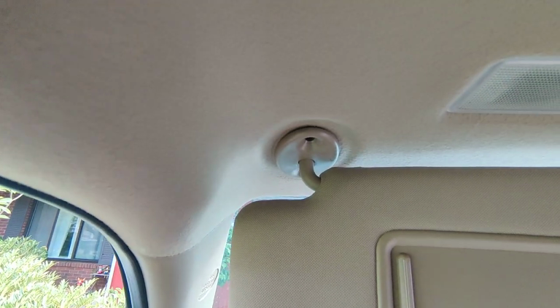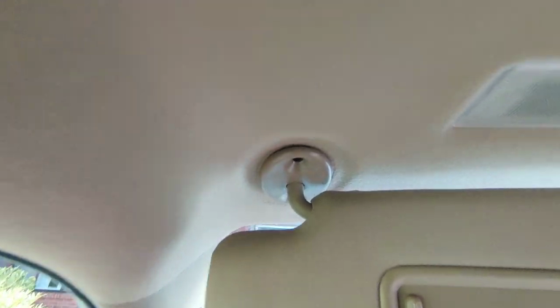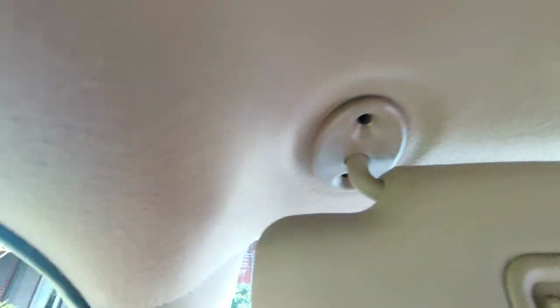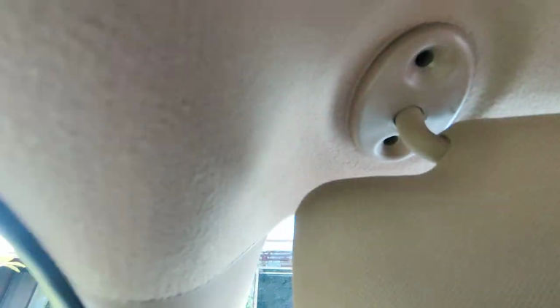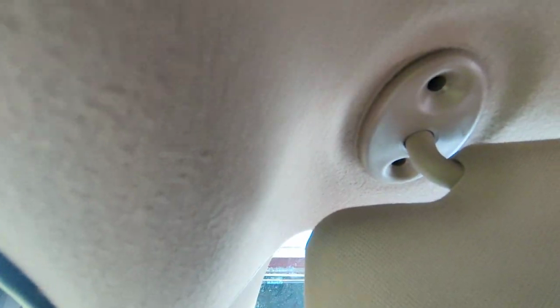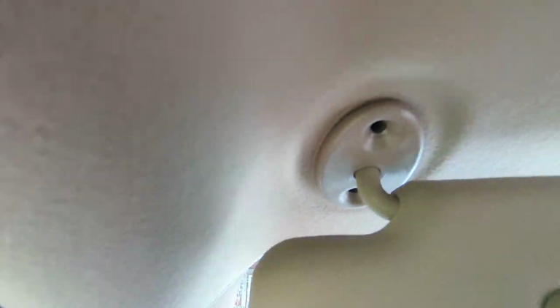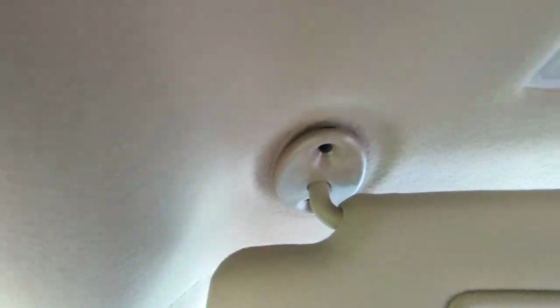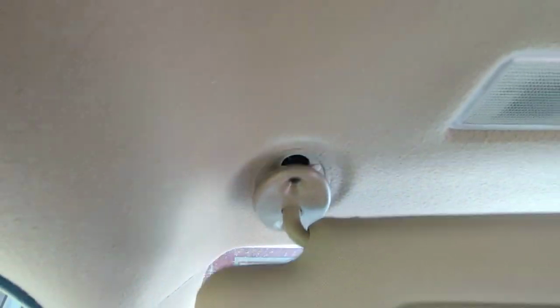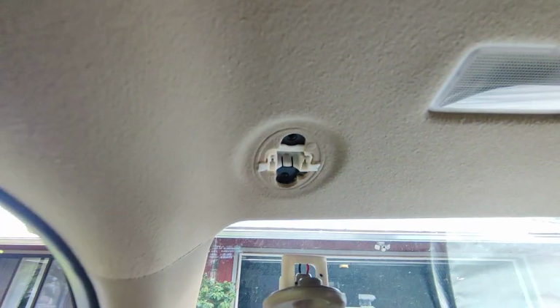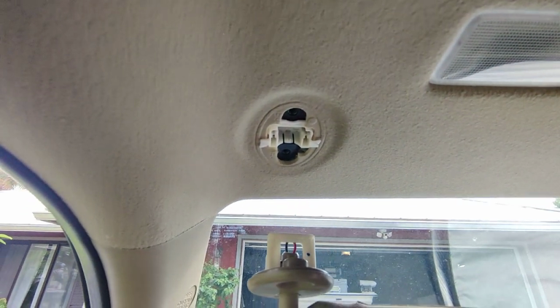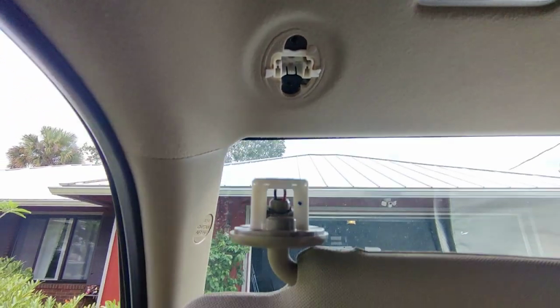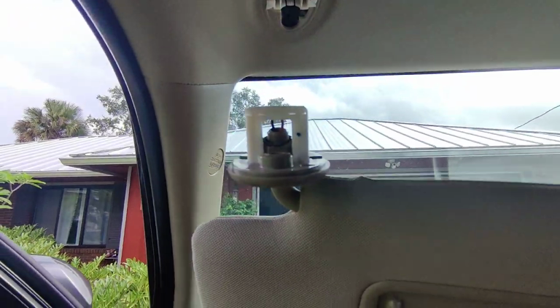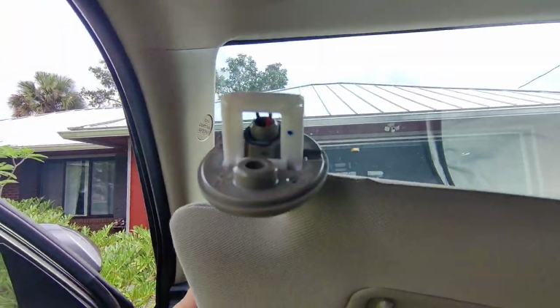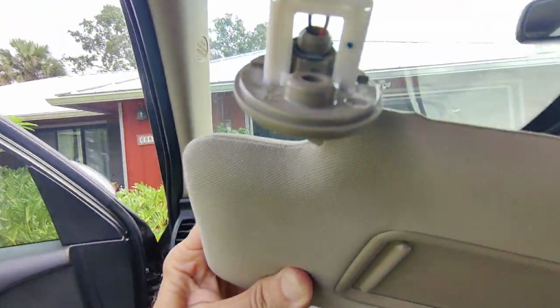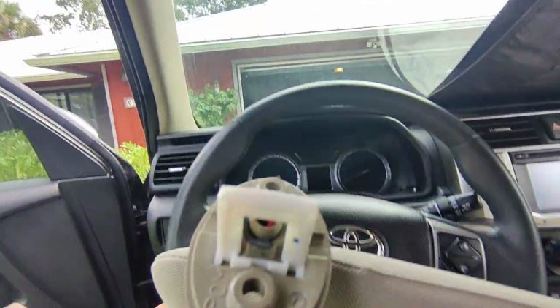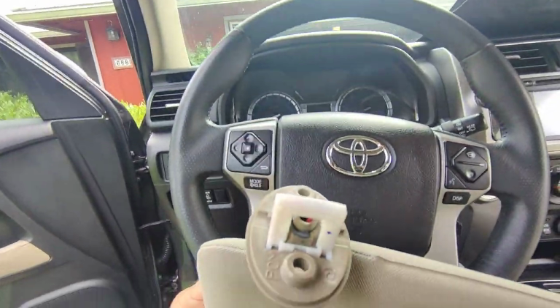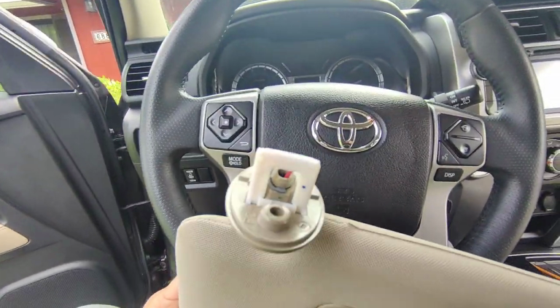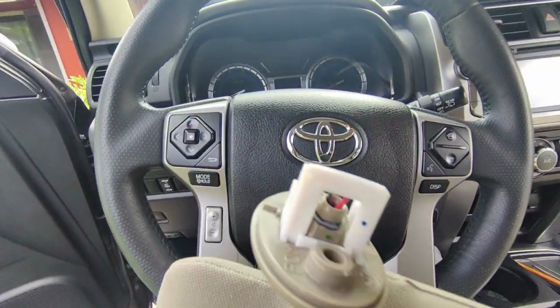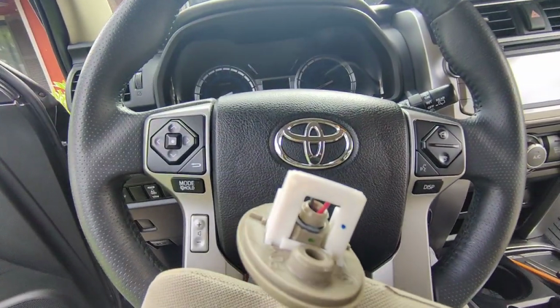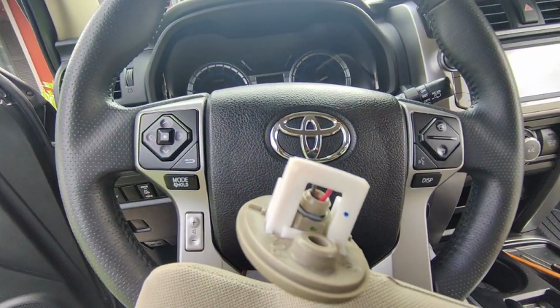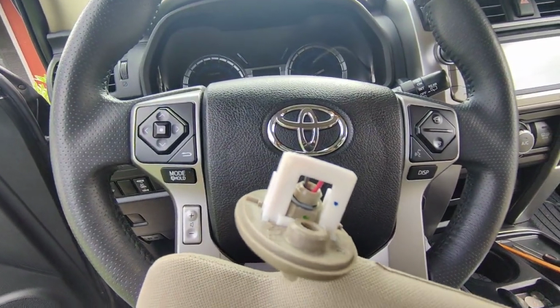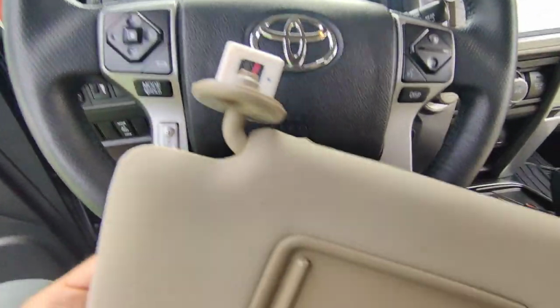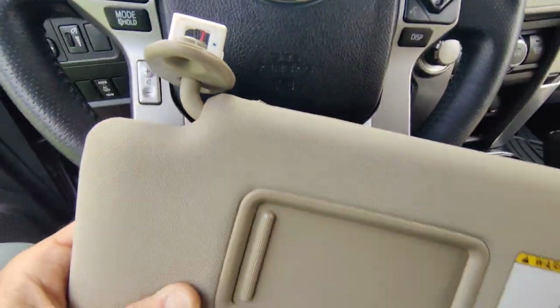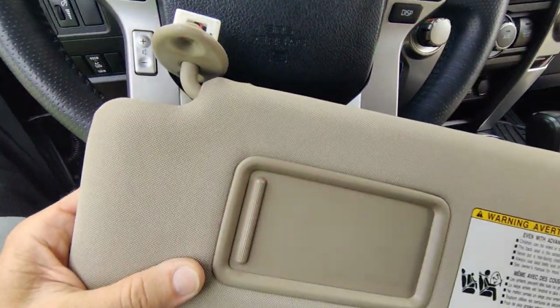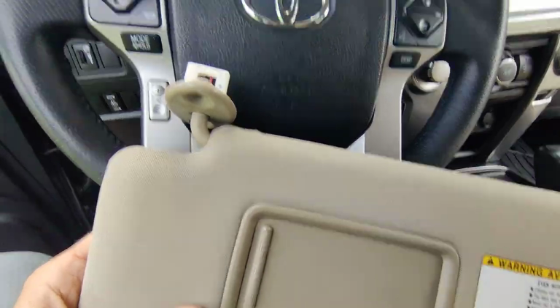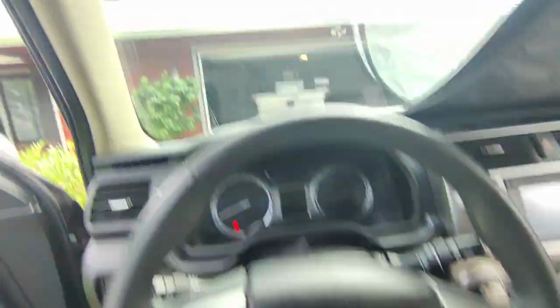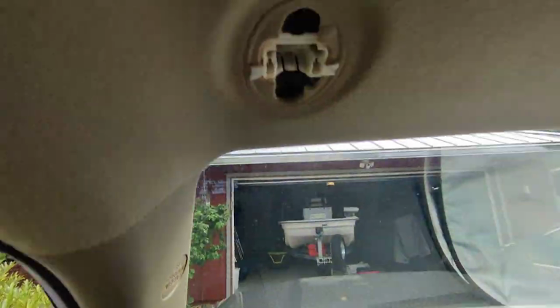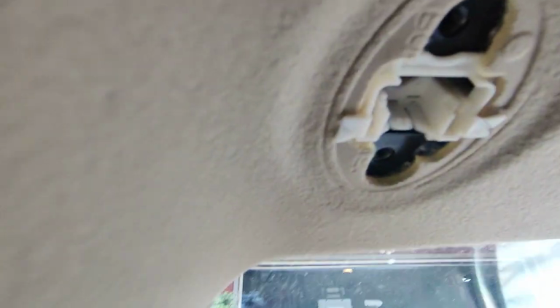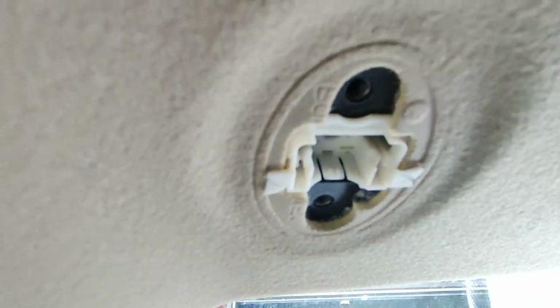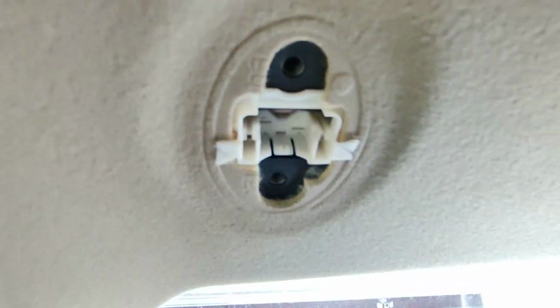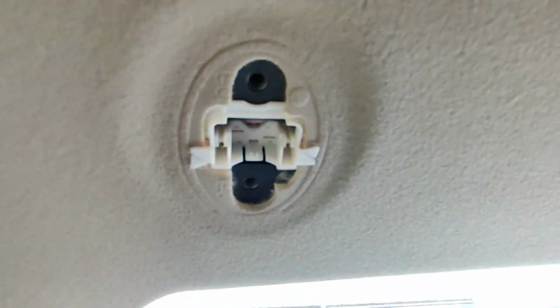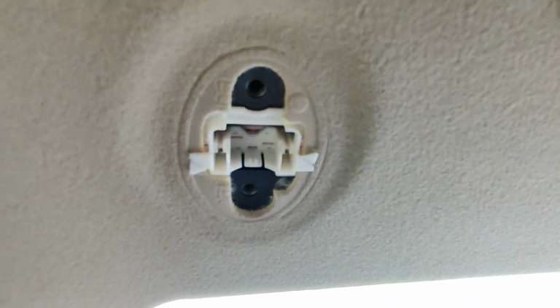Once you take the two screws out, it just pulls right out. And there's the end of it with the electrical connector on it for the light in the mirror. And that's what it looks like up inside.